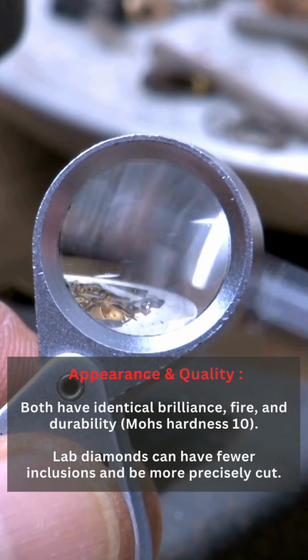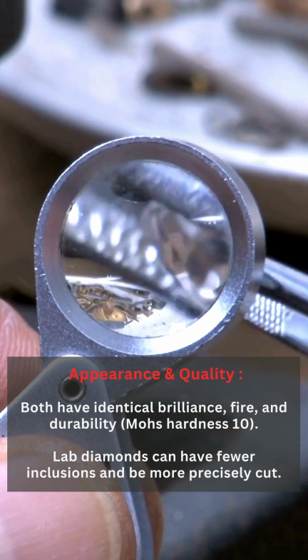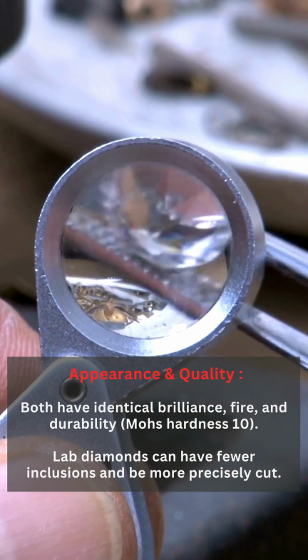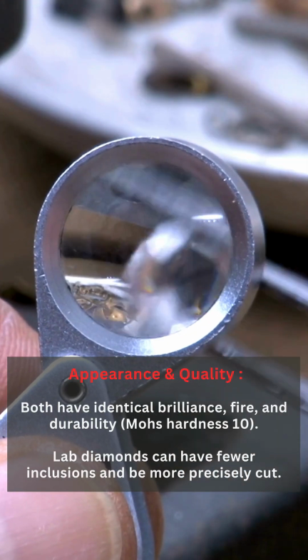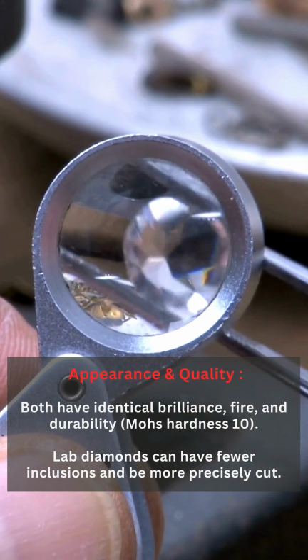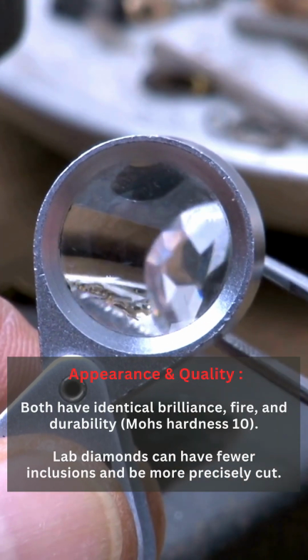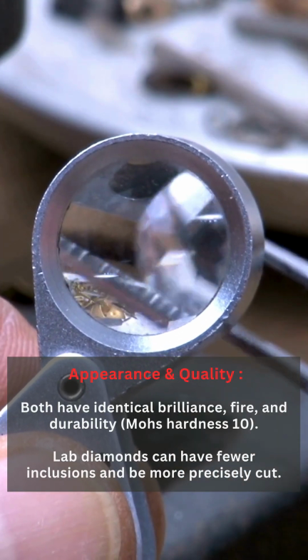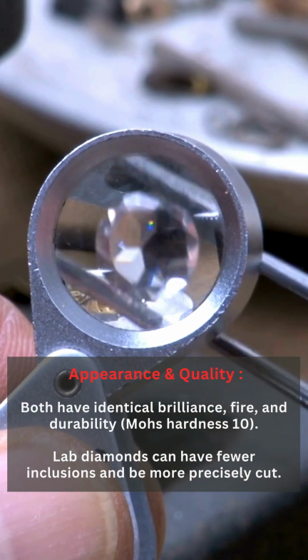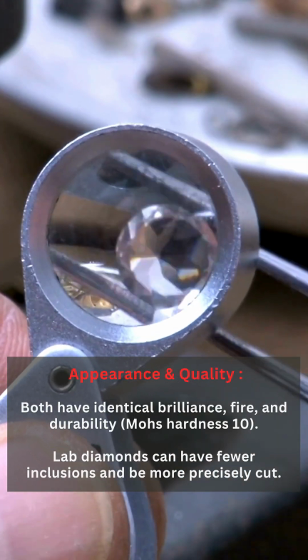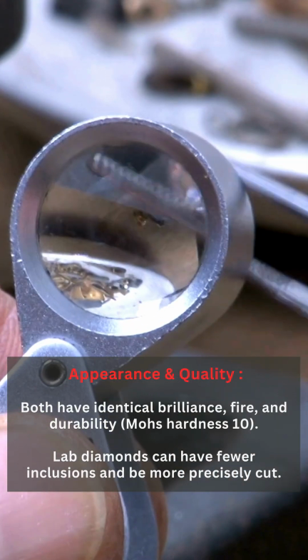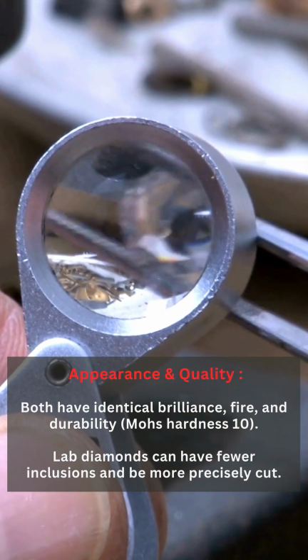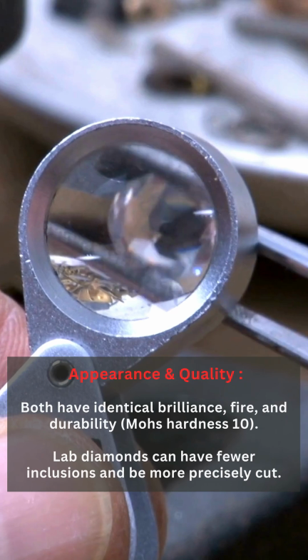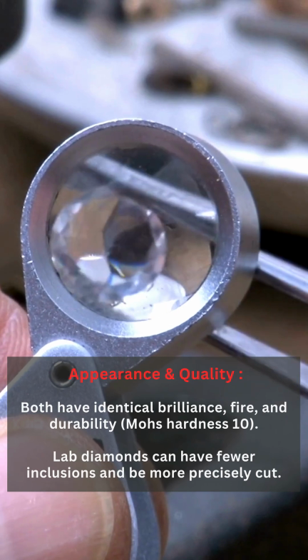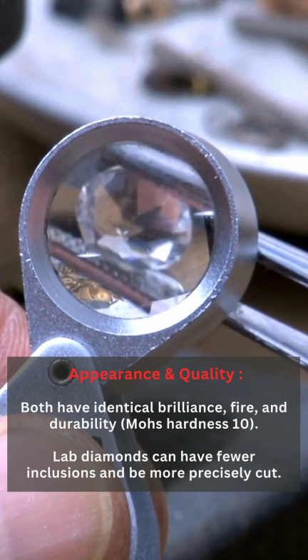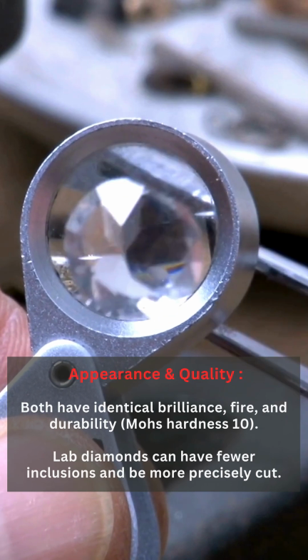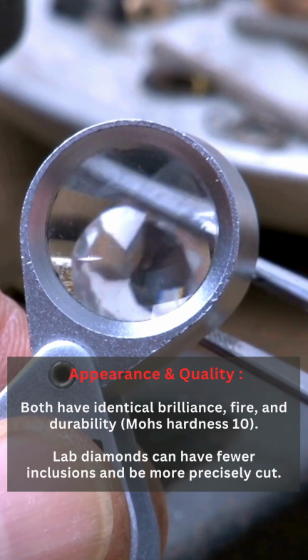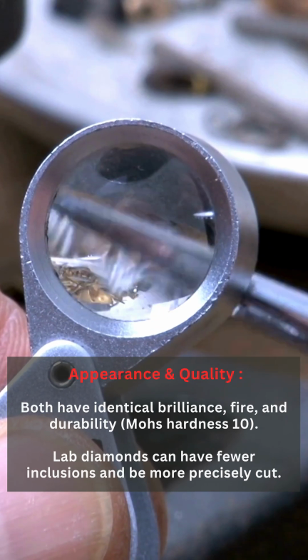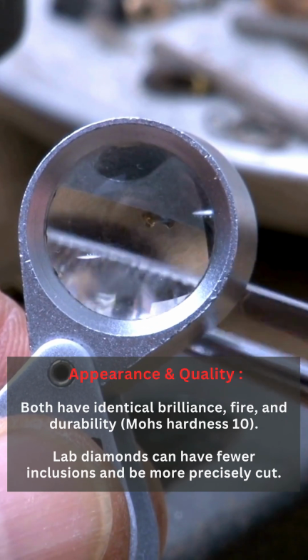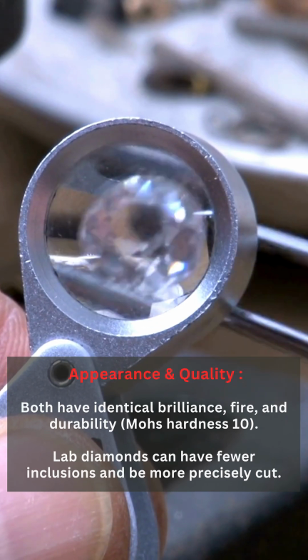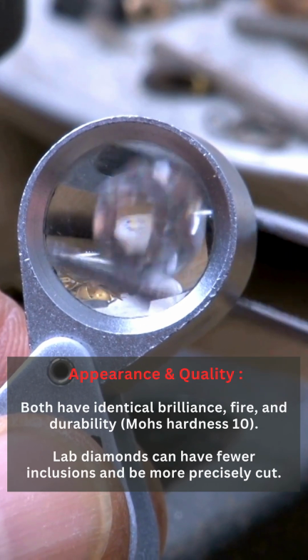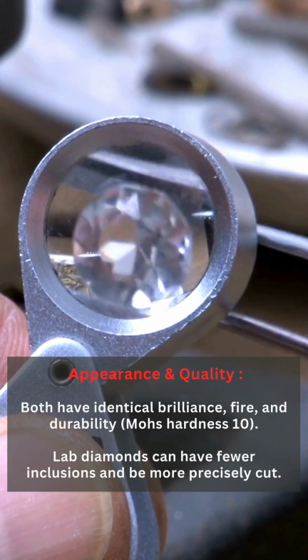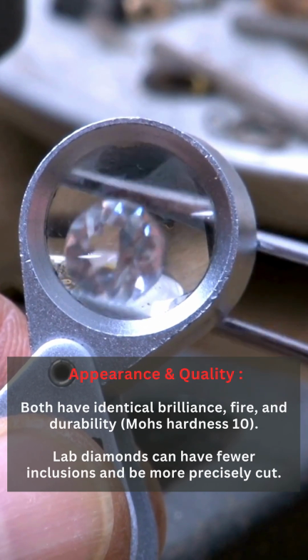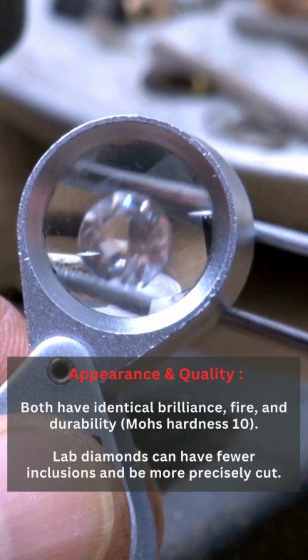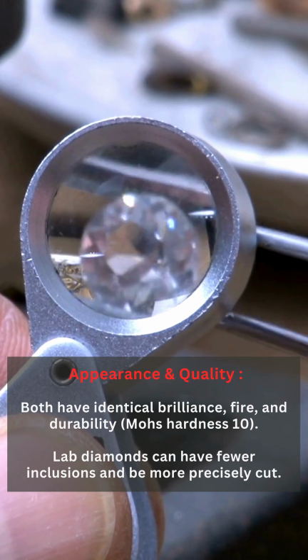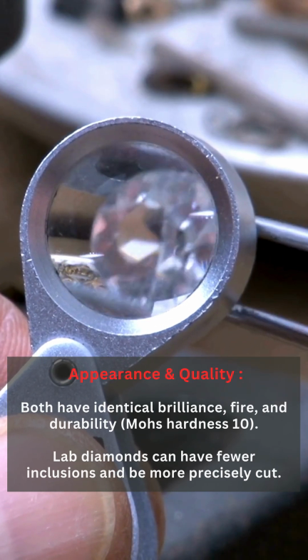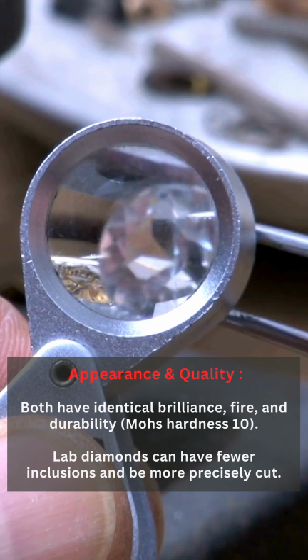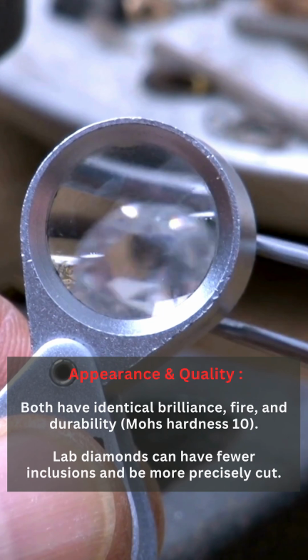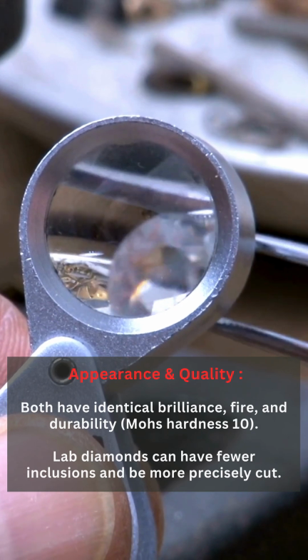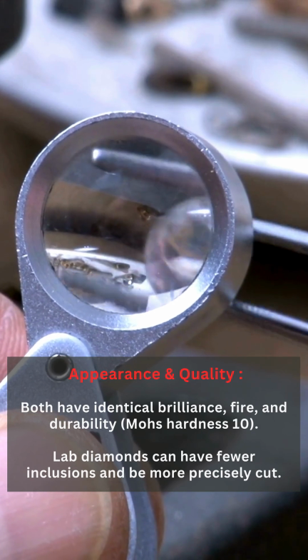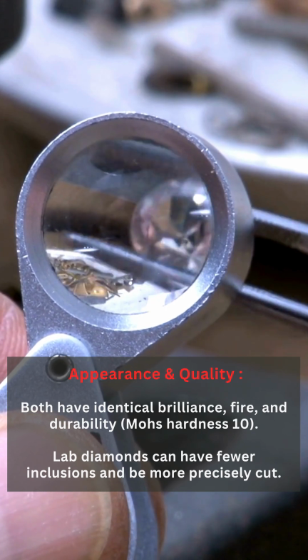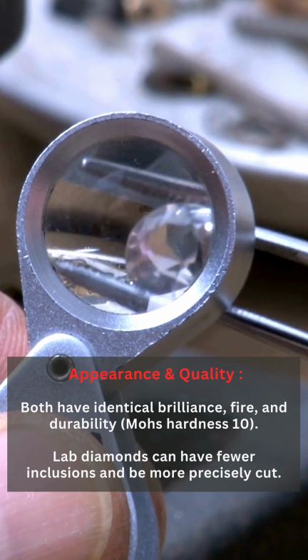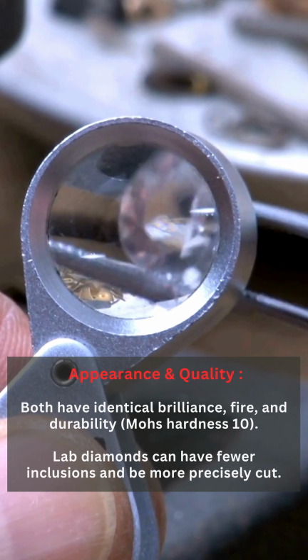Appearance and Quality: Both have identical brilliance, fire, and durability — Mohs Hardness 10. Lab diamonds can have fewer inclusions and be more precisely cut.